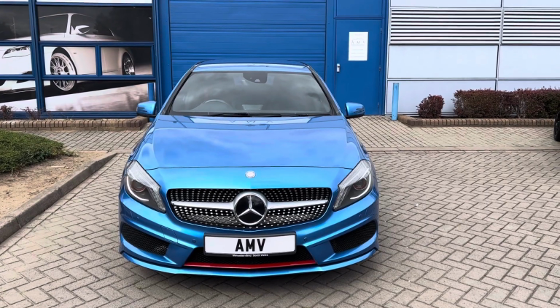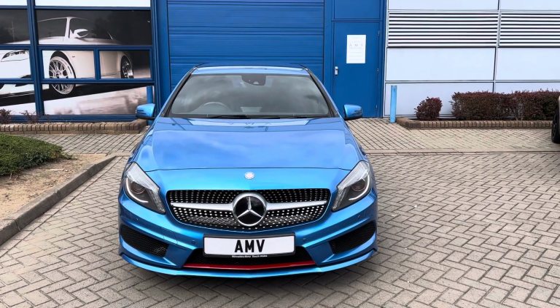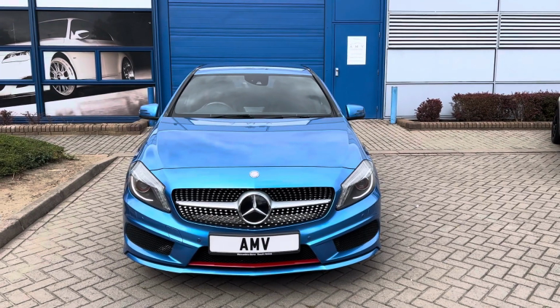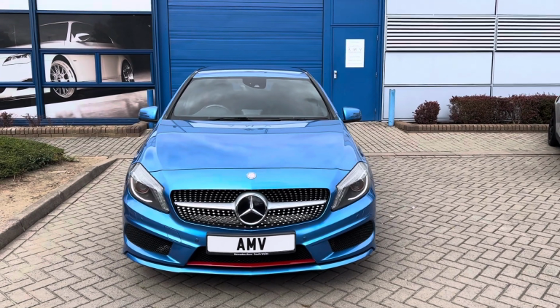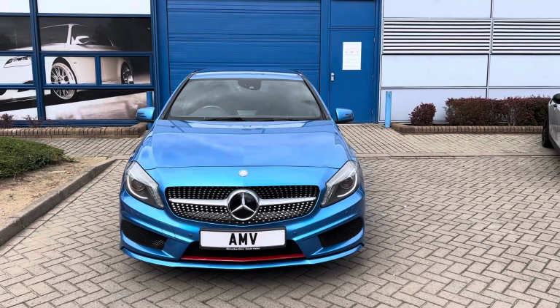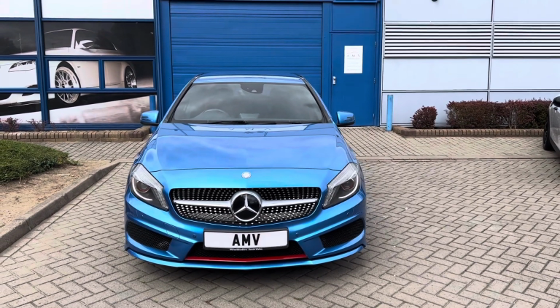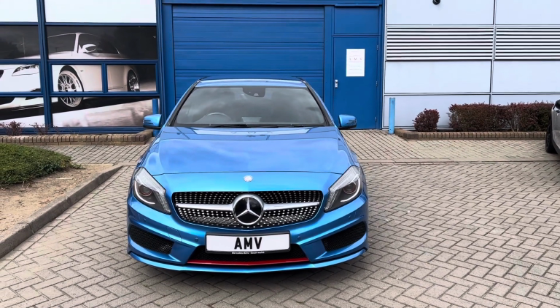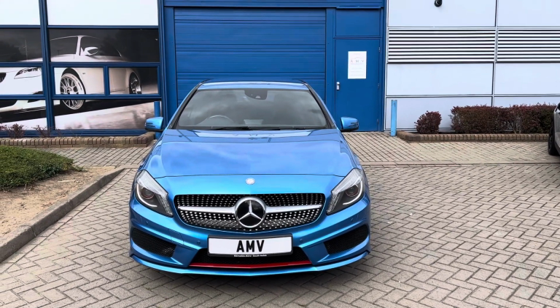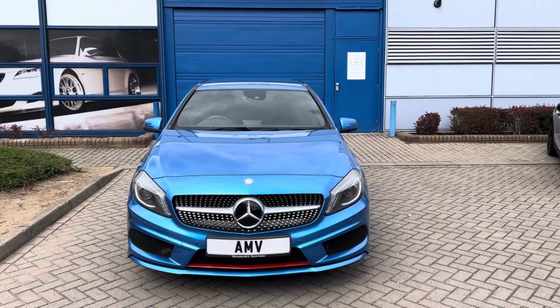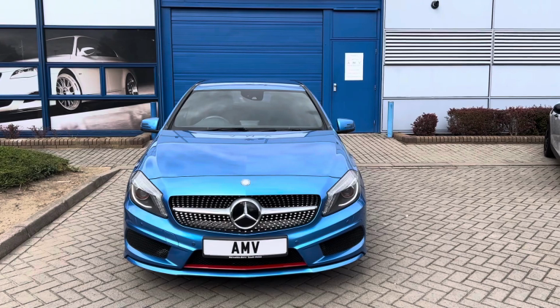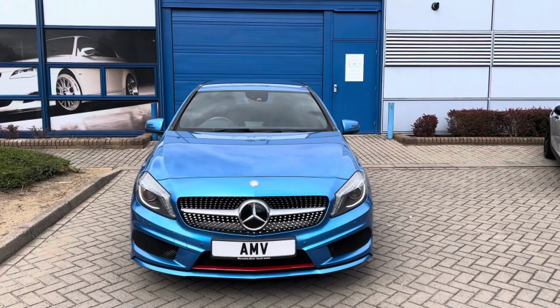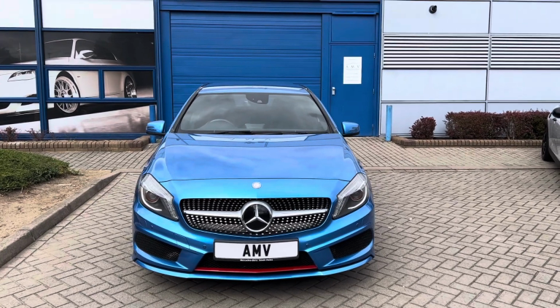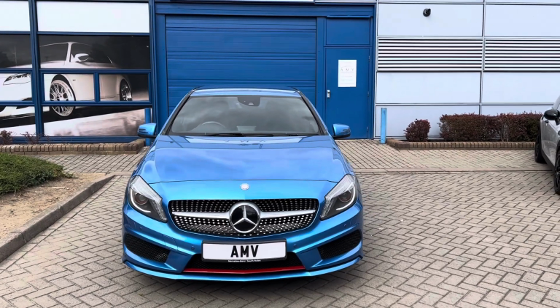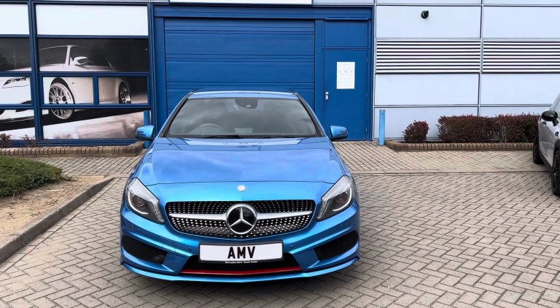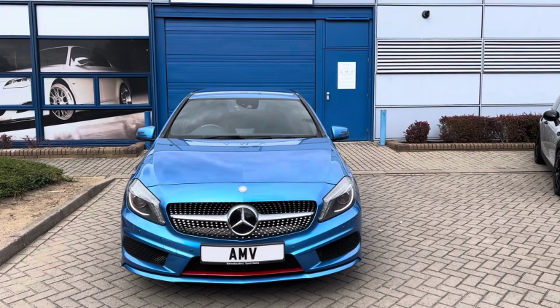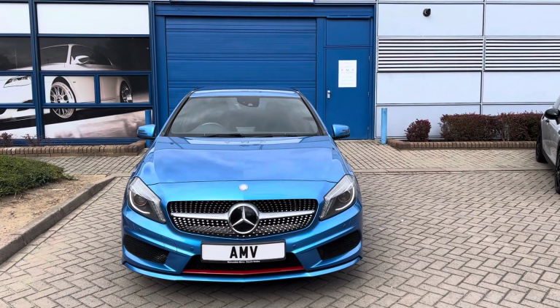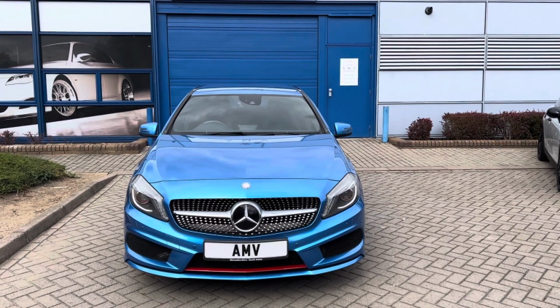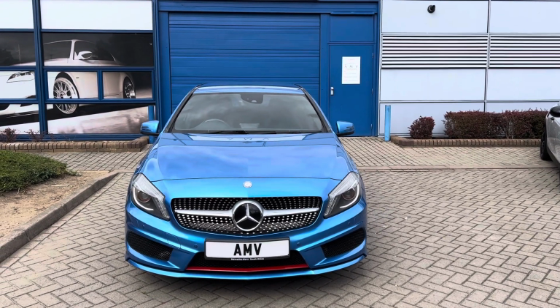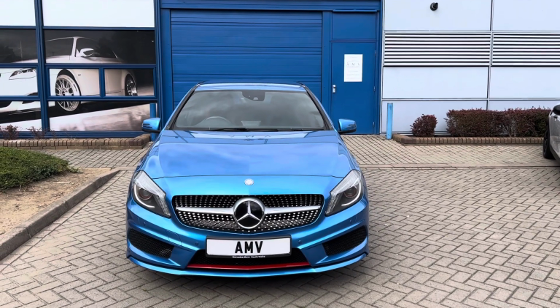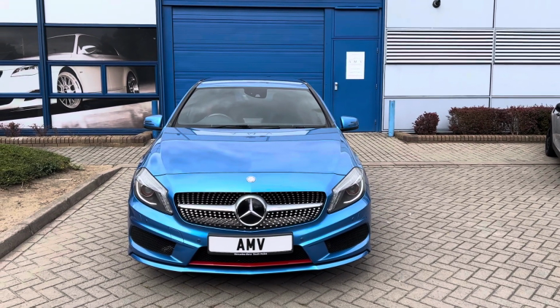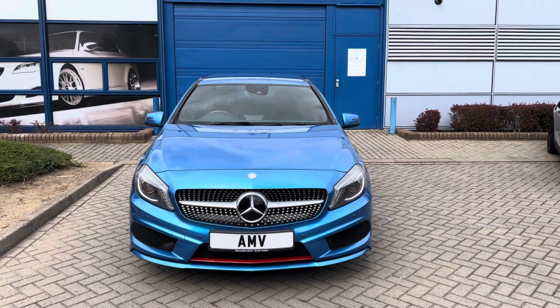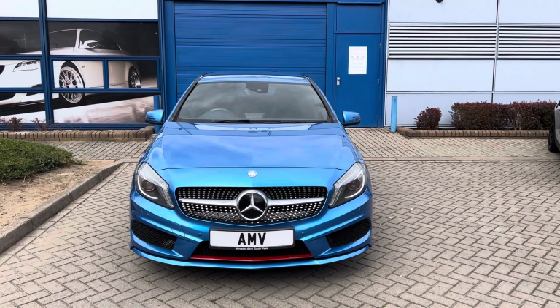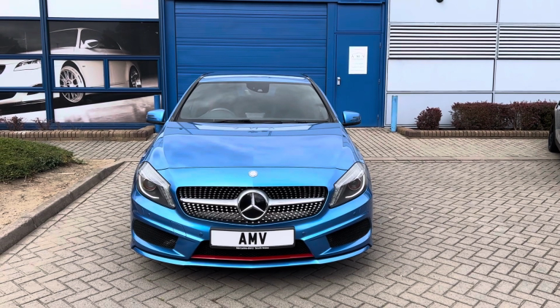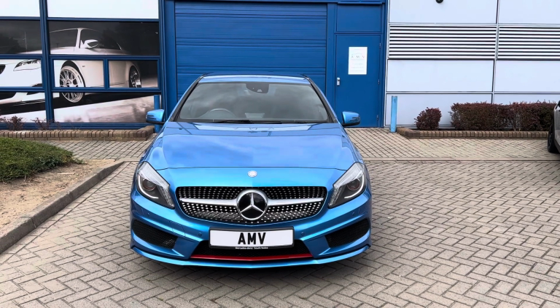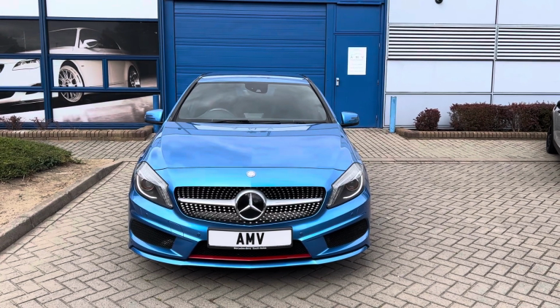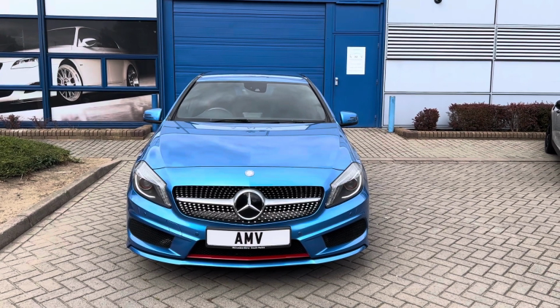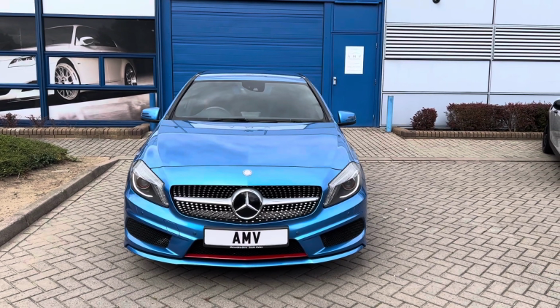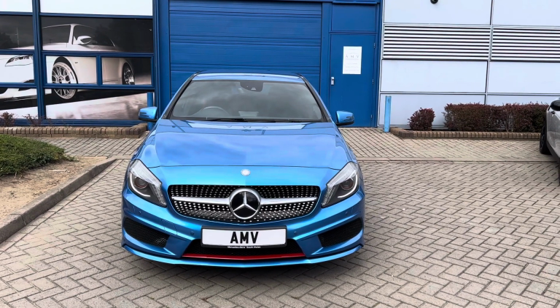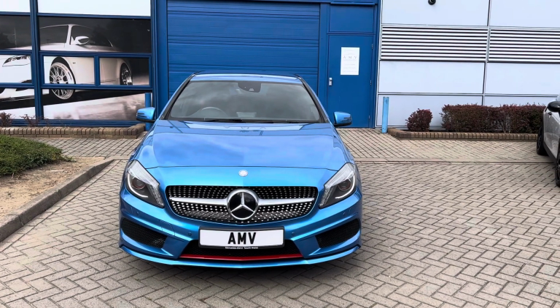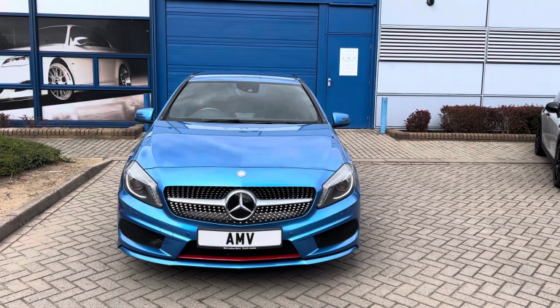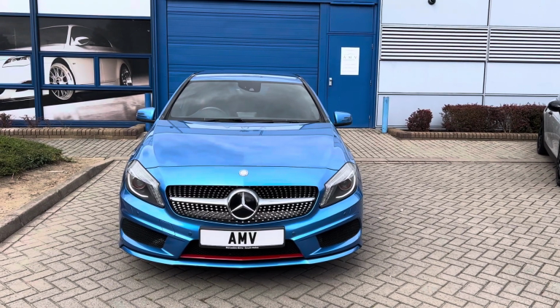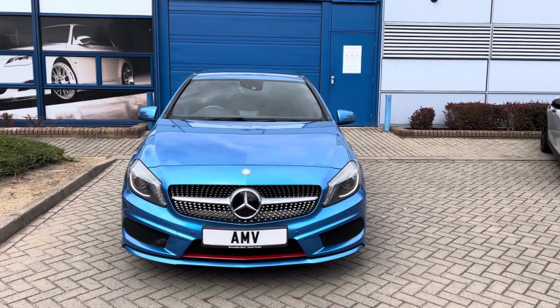Hi, this is Paul from Anderson Motor Vehicles. This is a video of our Mercedes A-Class 2-litre petrol. The model is engineered by AMG, so basically it's probably the best one they do next to the AMG 45 or 35 — this is the 2-litre version.